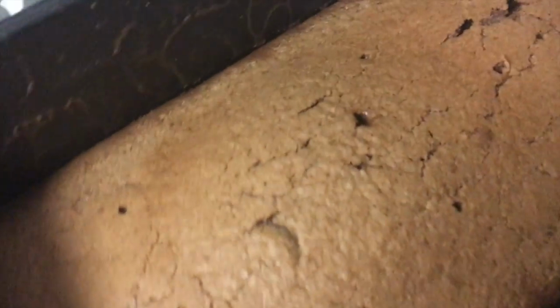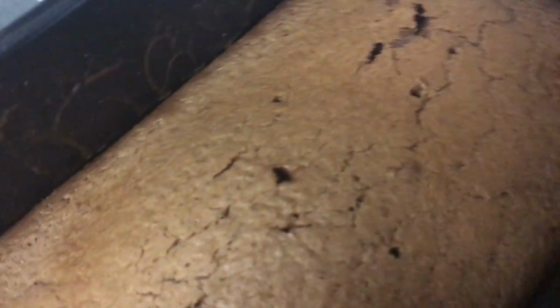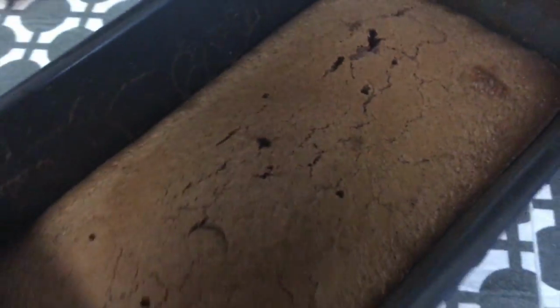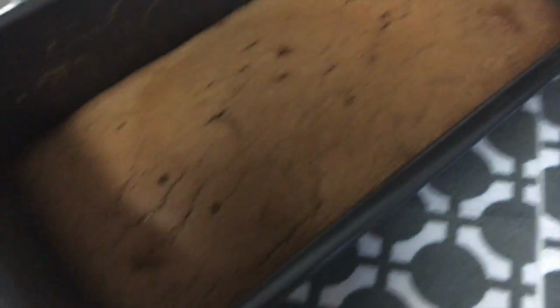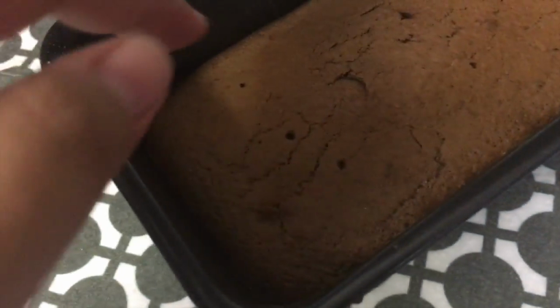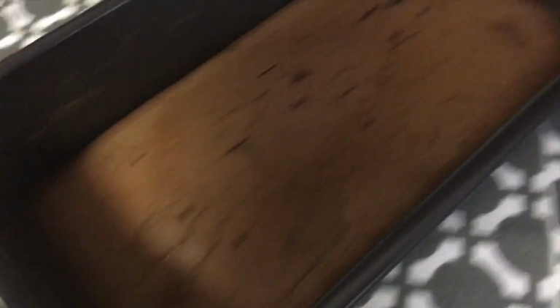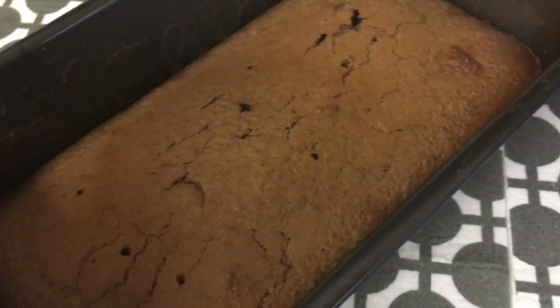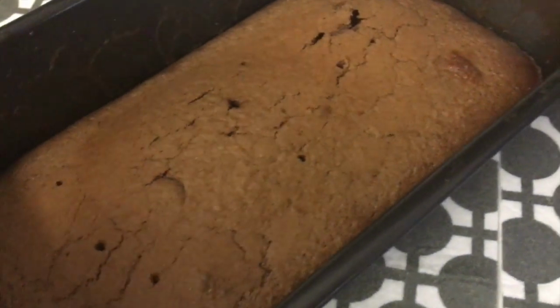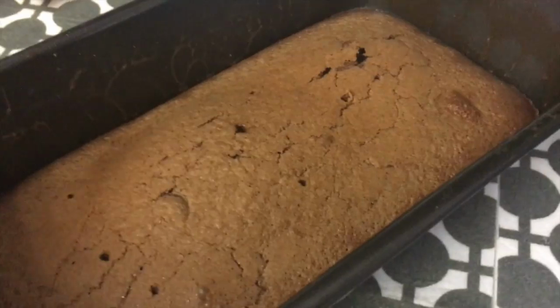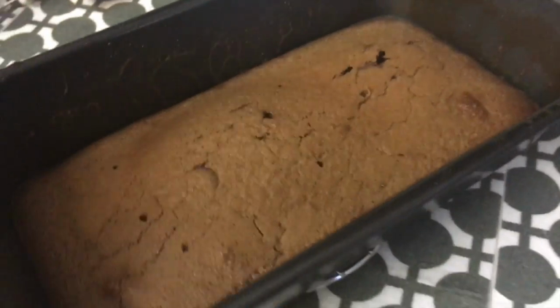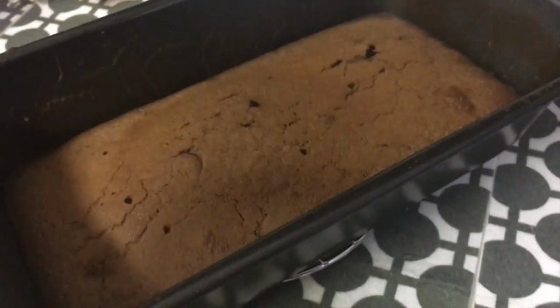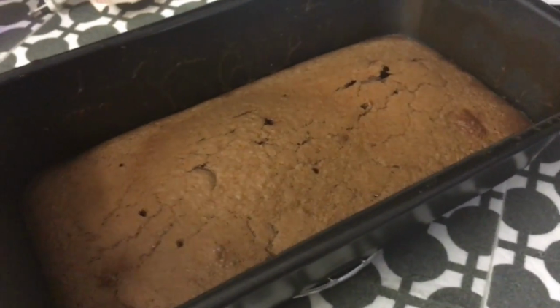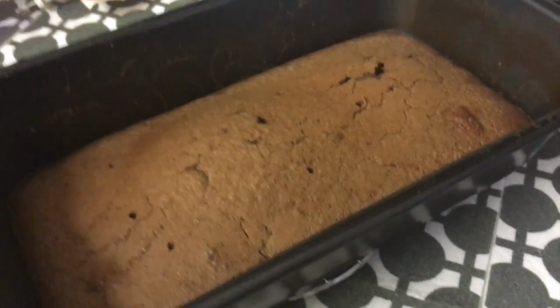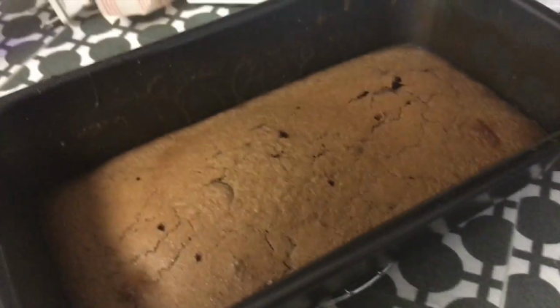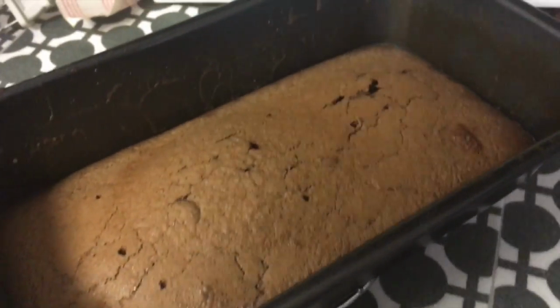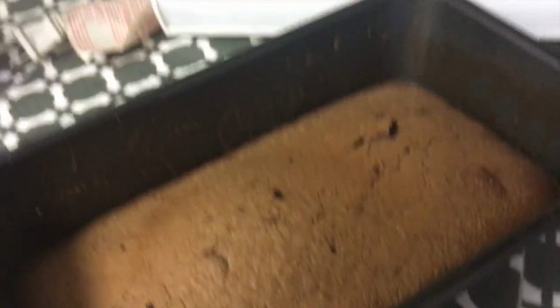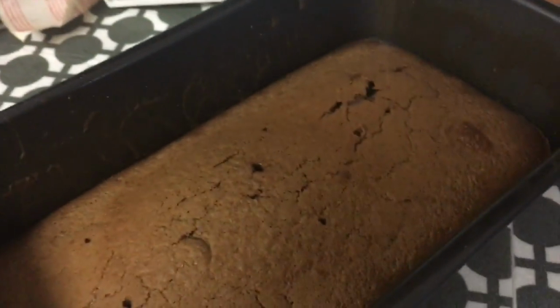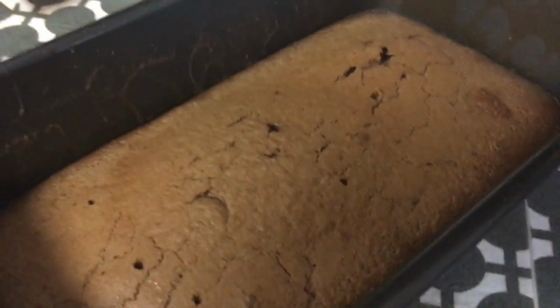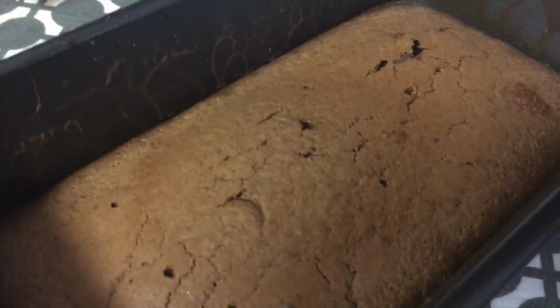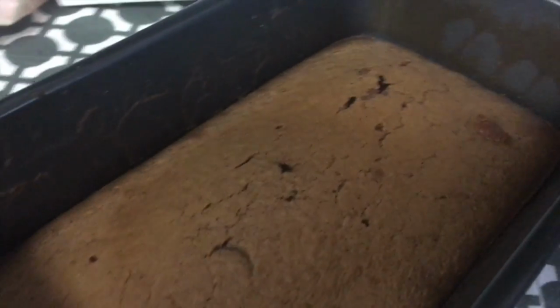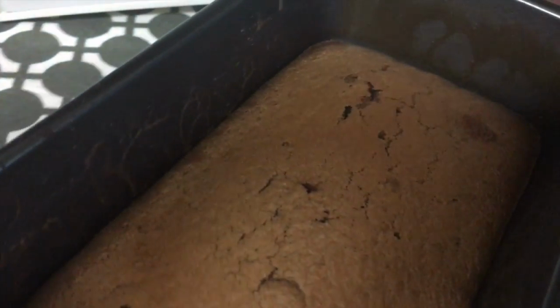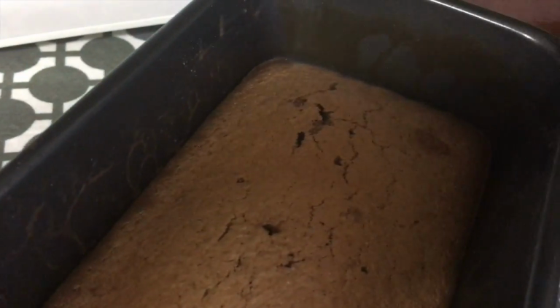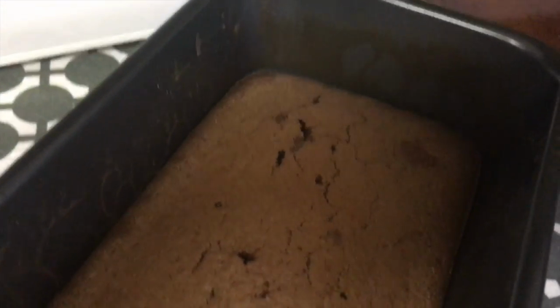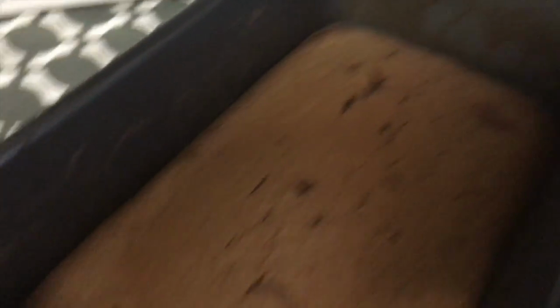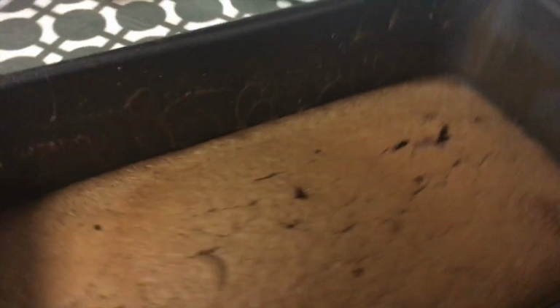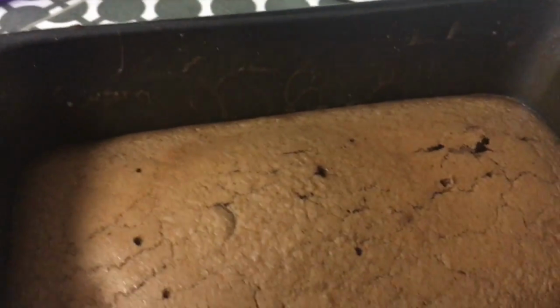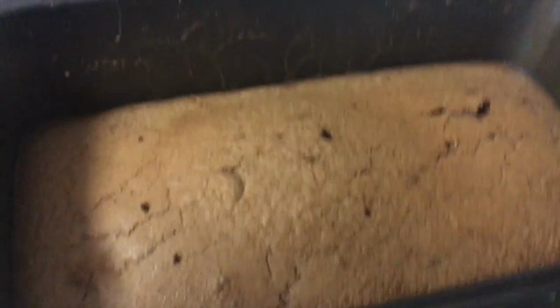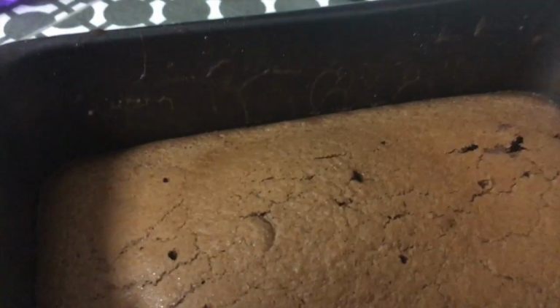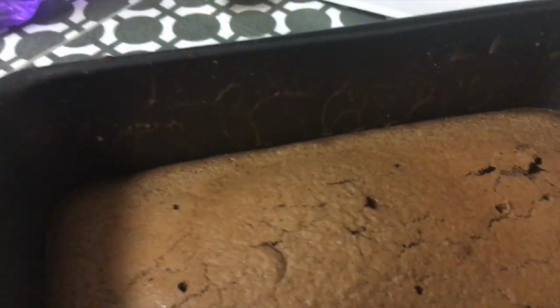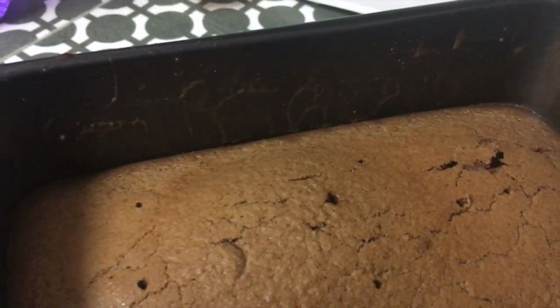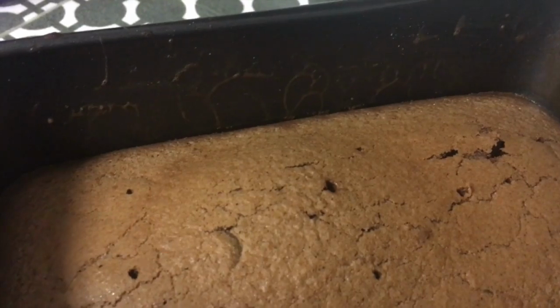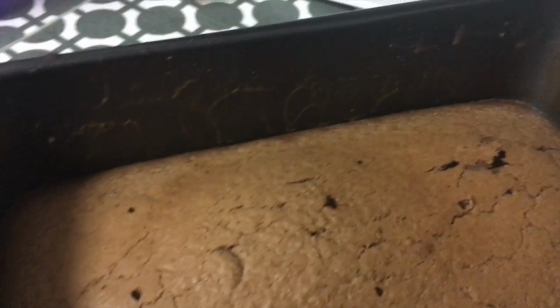Oh my God. I did the toothpick check — that's why there's a lot of holes. It helps to see if it's cooked. Oh my God, it smells good. I cannot wait to taste this.